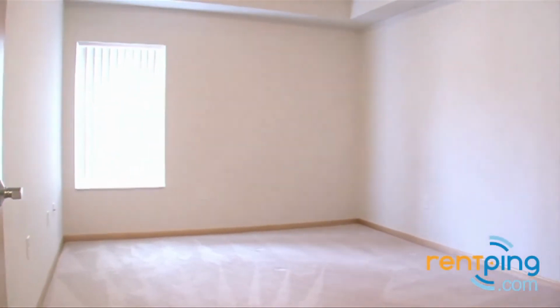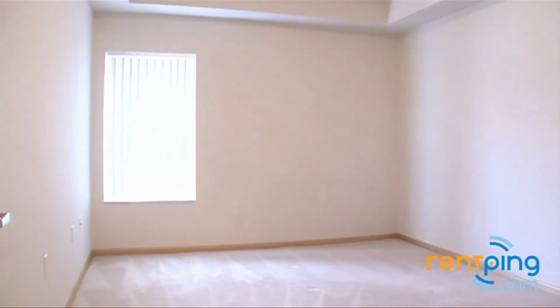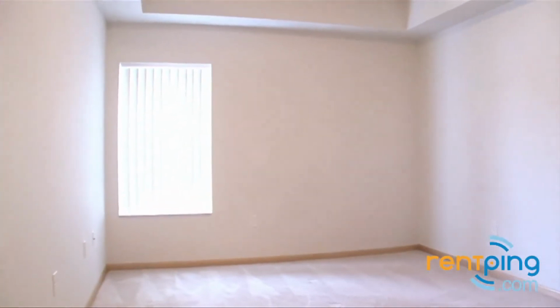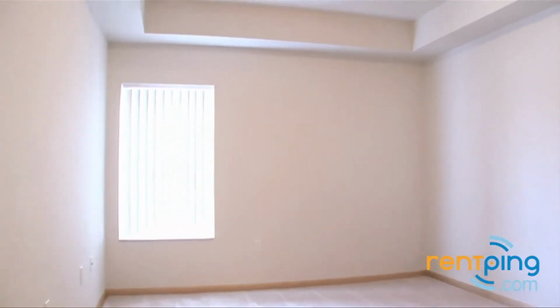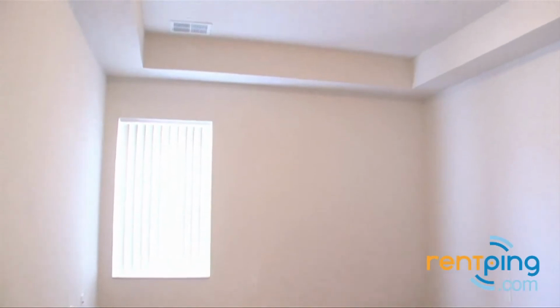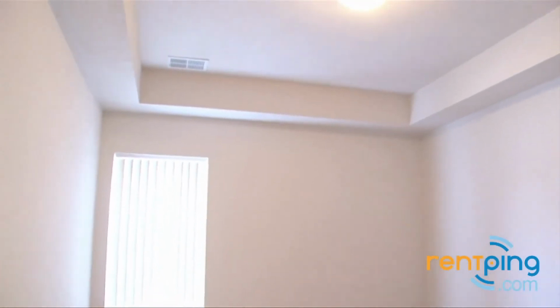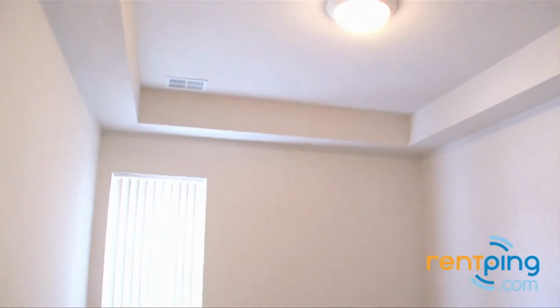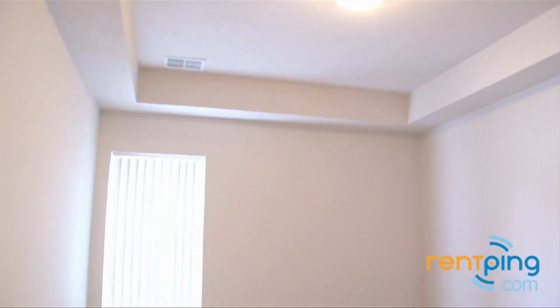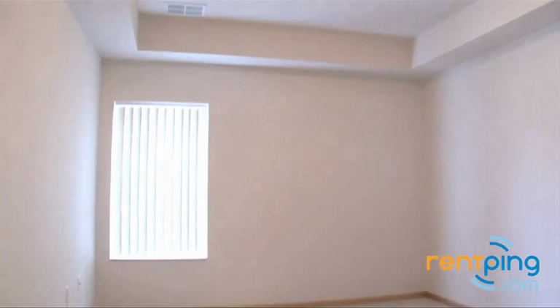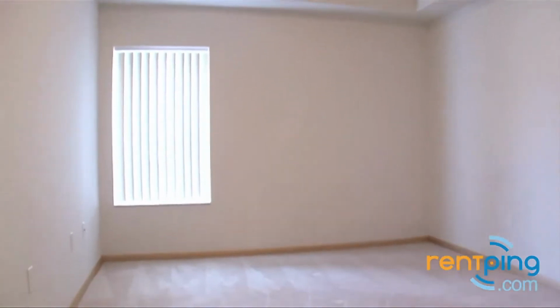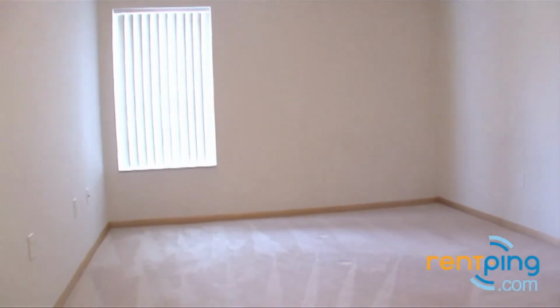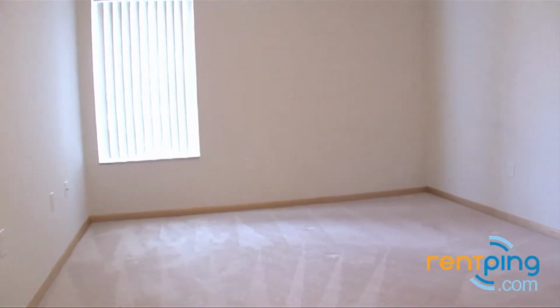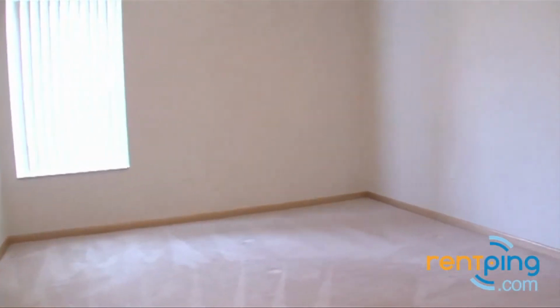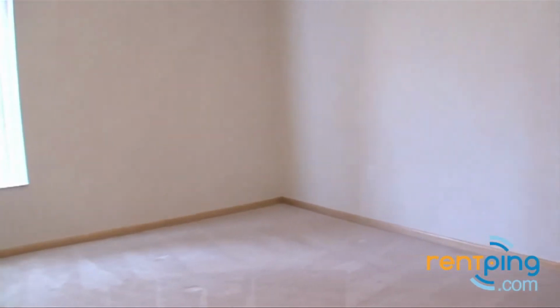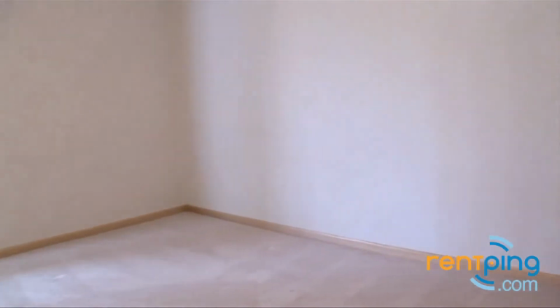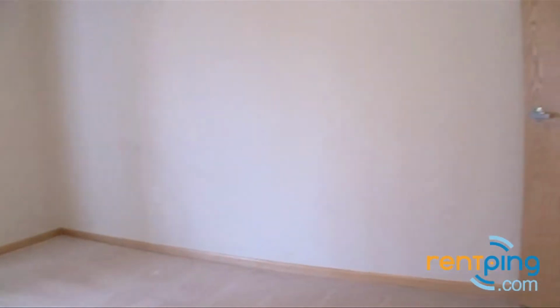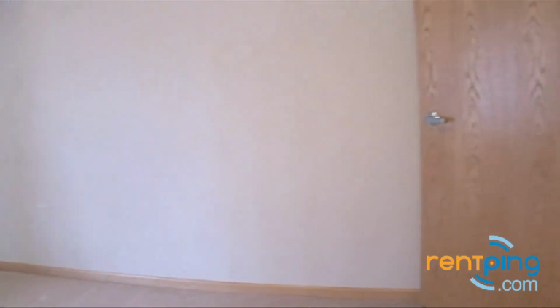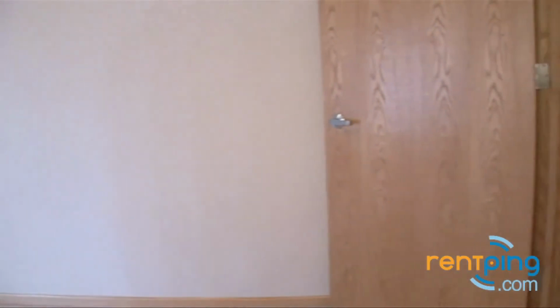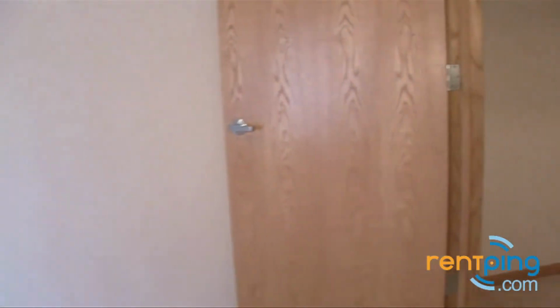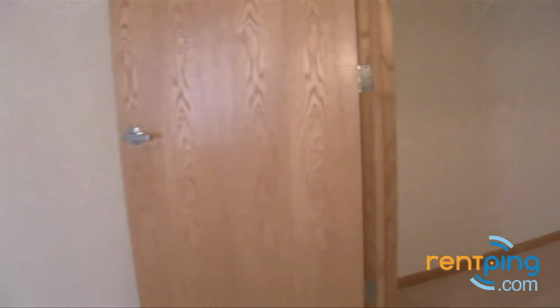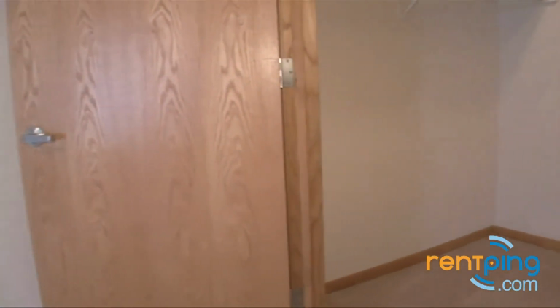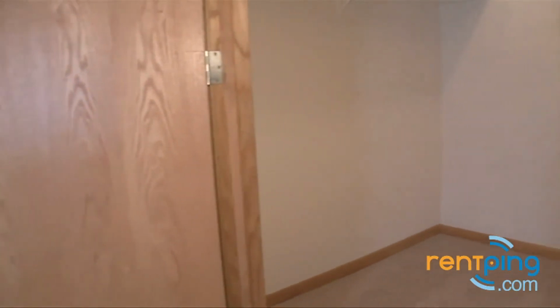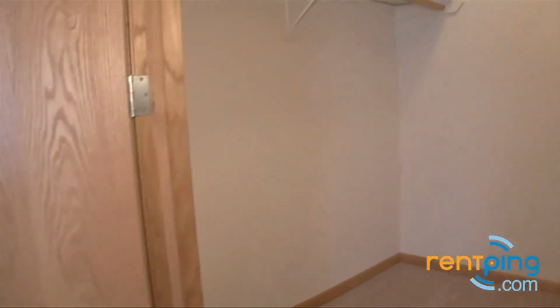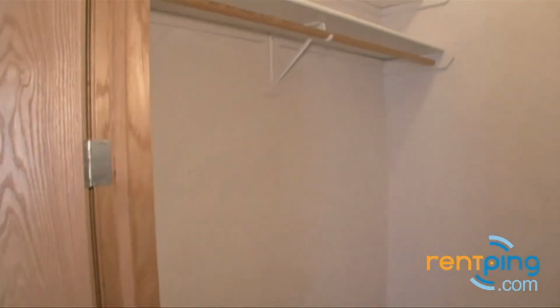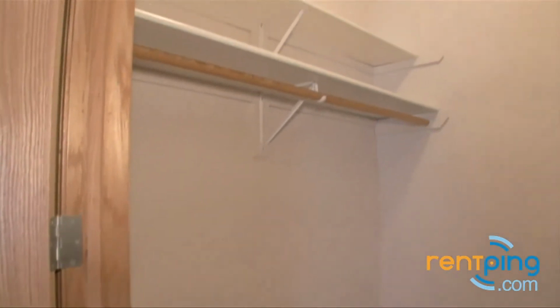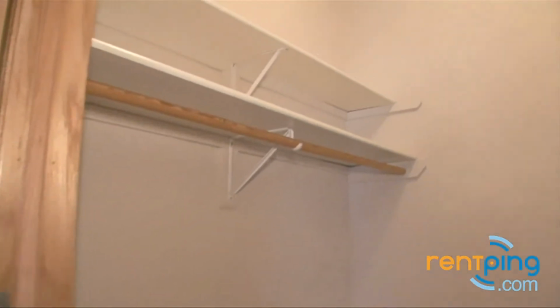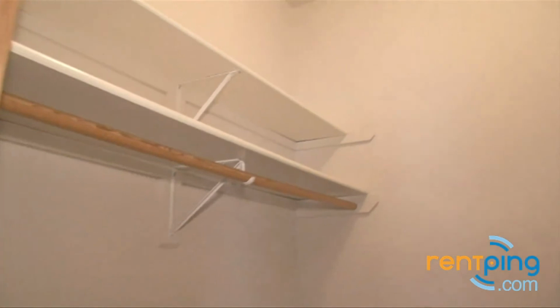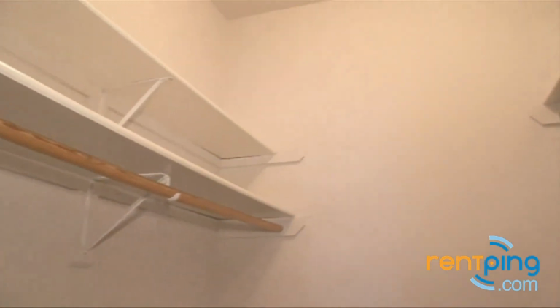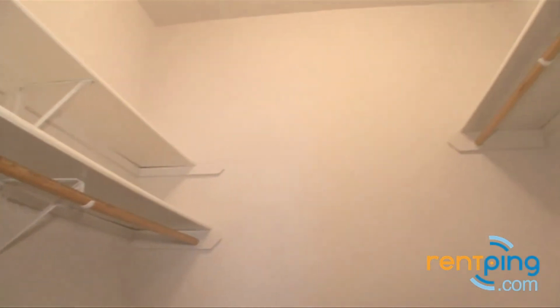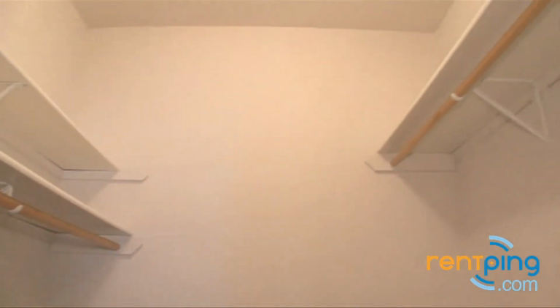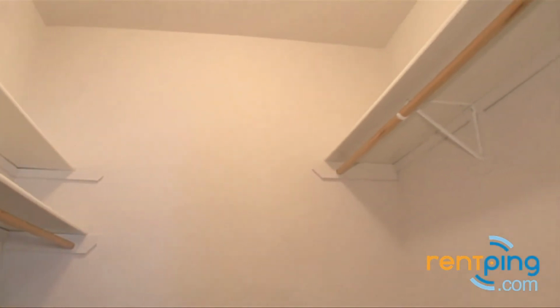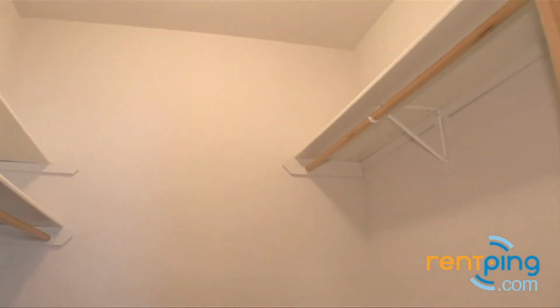From there we'll go into the bedroom. Plenty of space in here for all the bedroom furniture, and a good amount of natural light coming in through the window. And a spacious walk-in closet with built-in shelves.